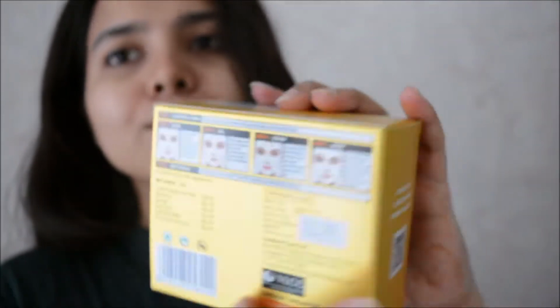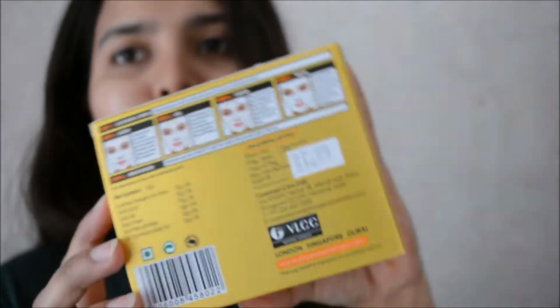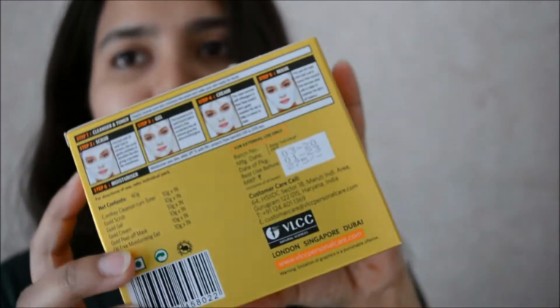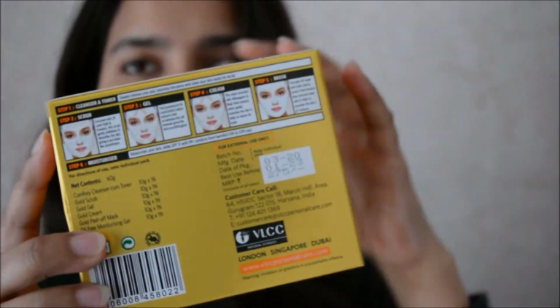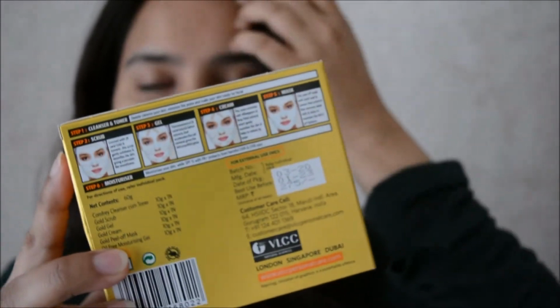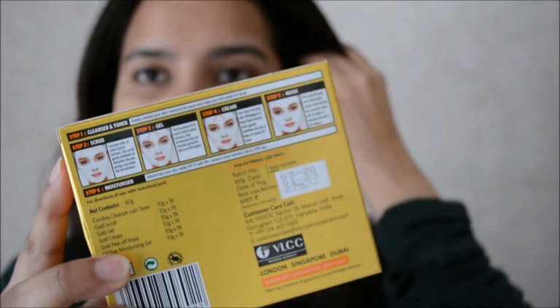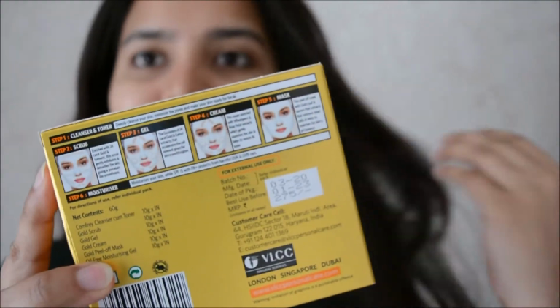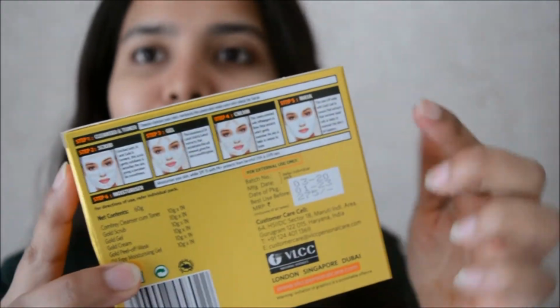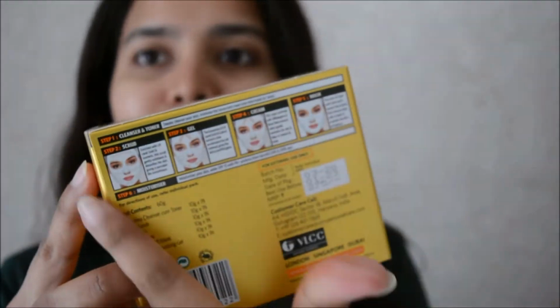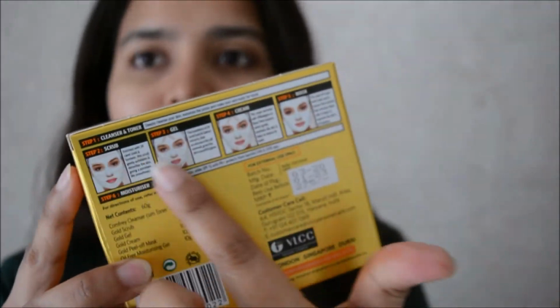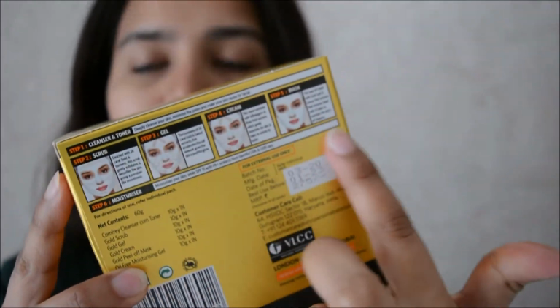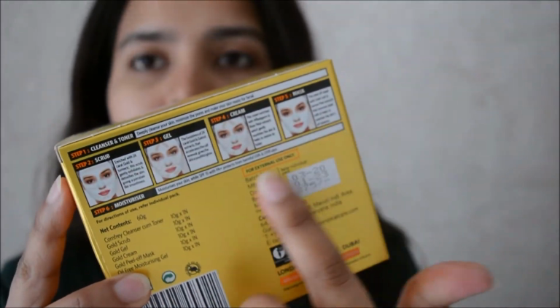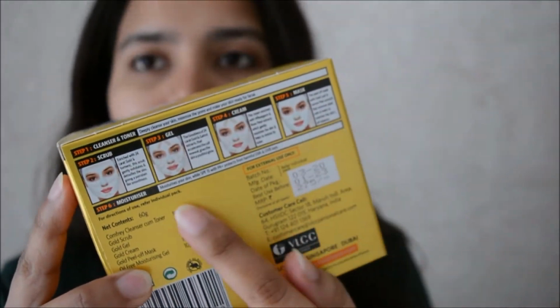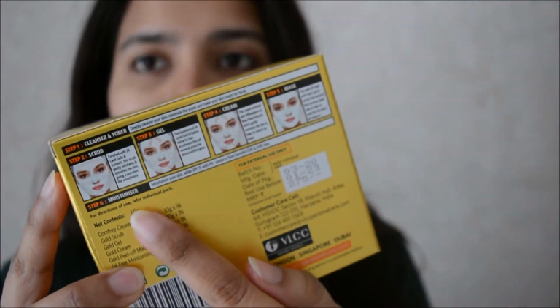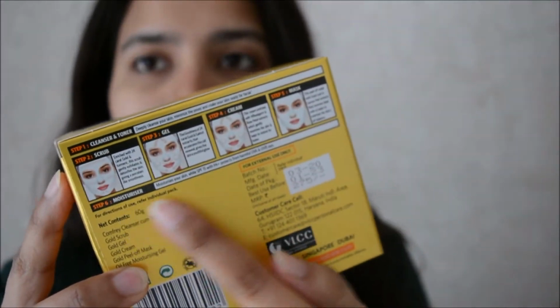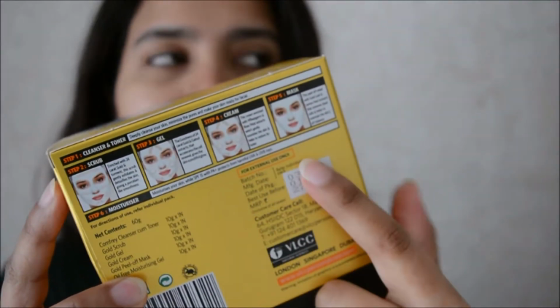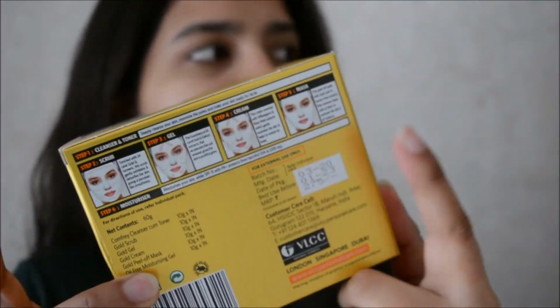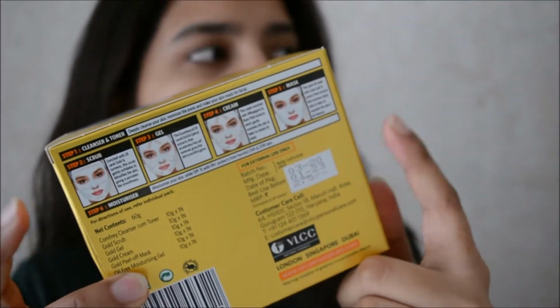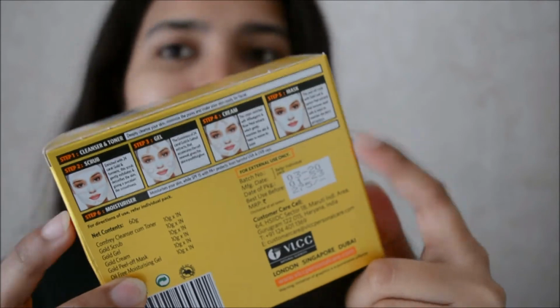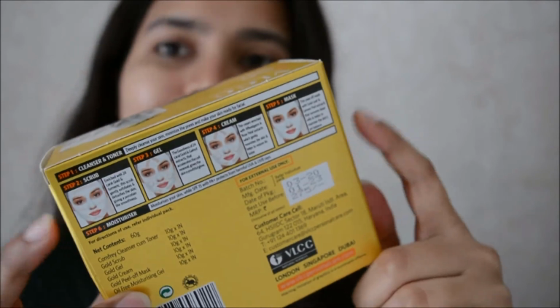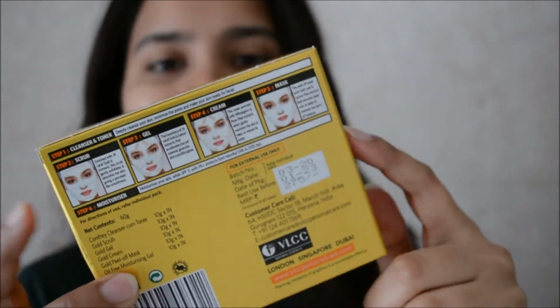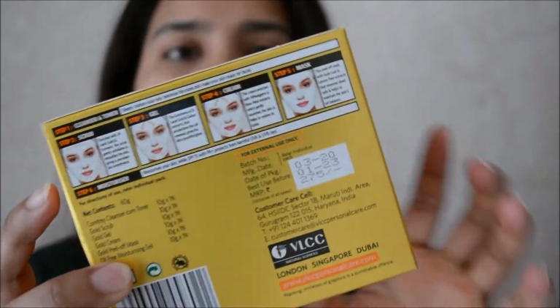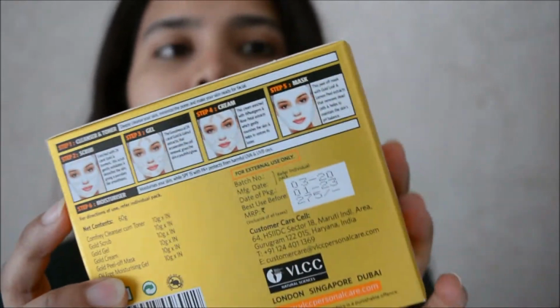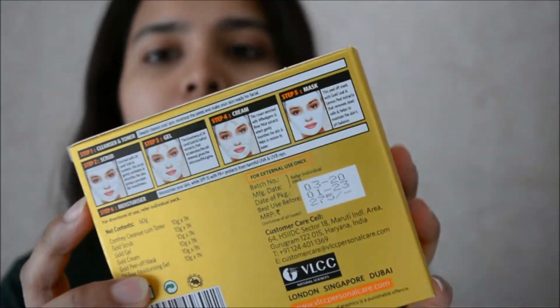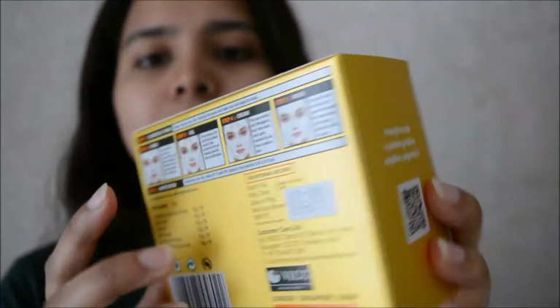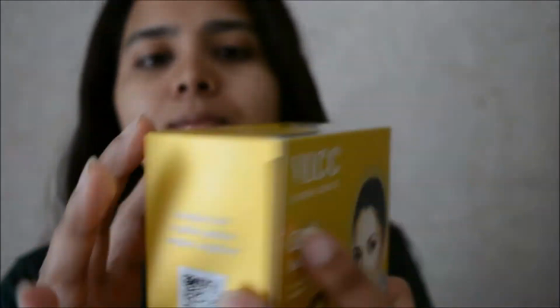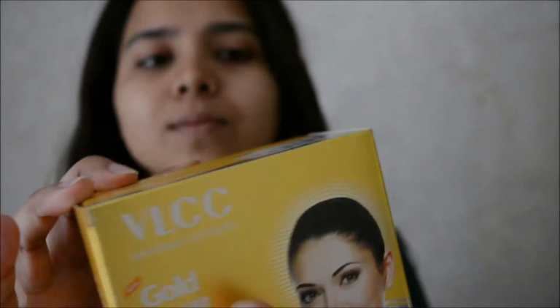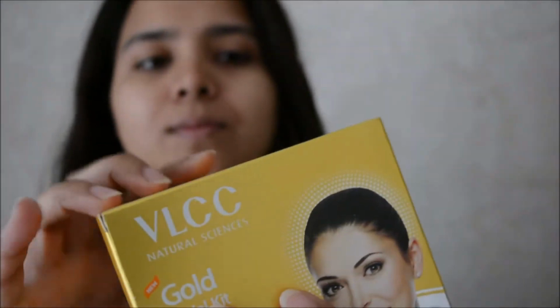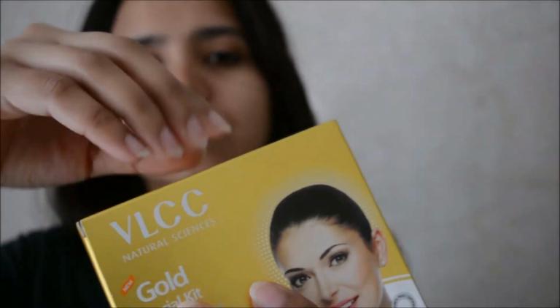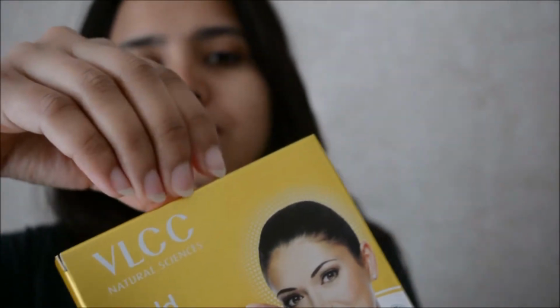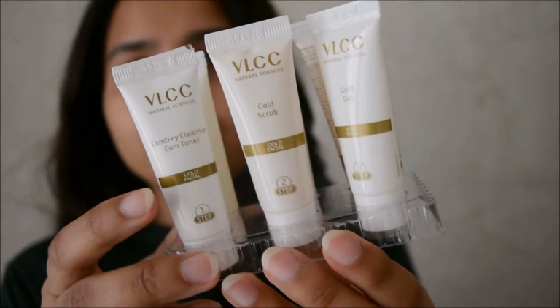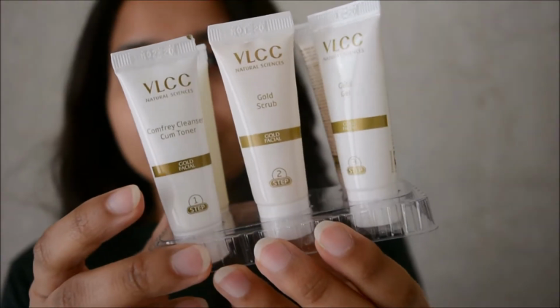I'm using the VLCC Gold Facial Kit. This one has six ingredients in it, meaning this is going to be a six-step facial.